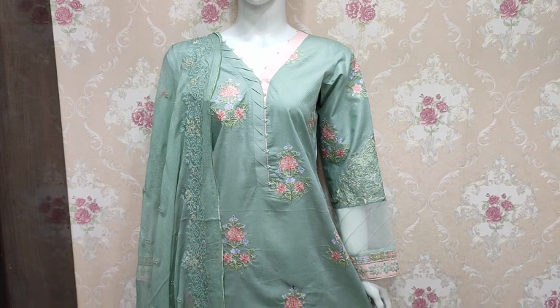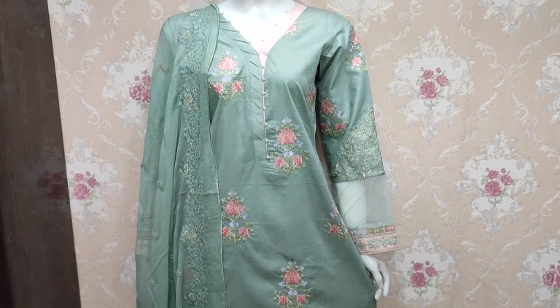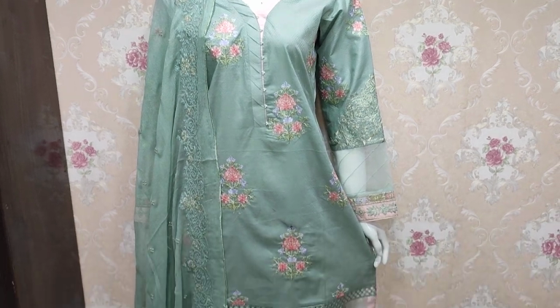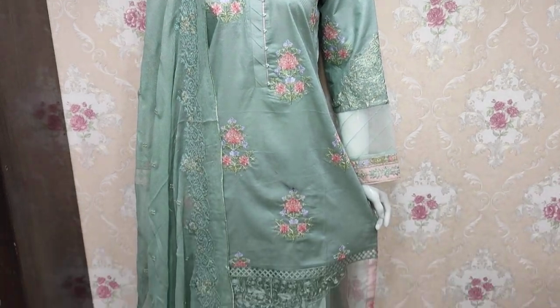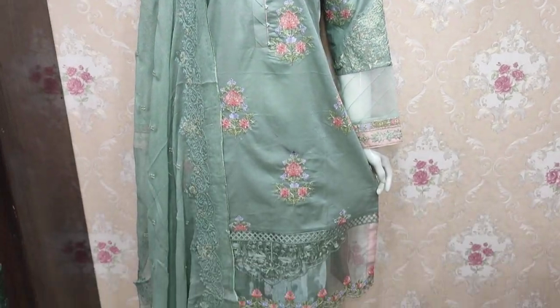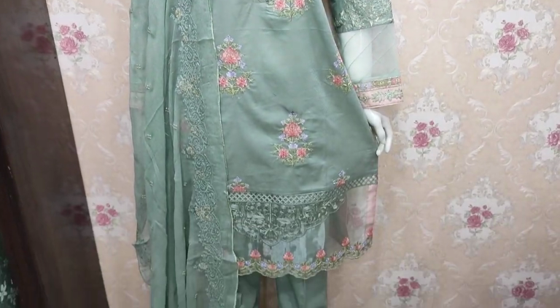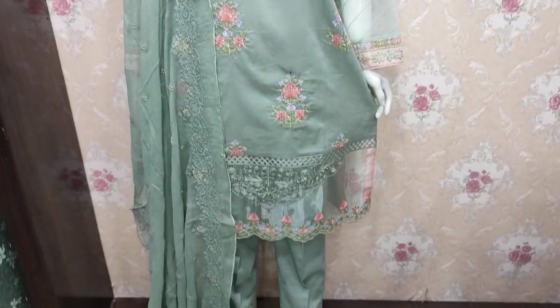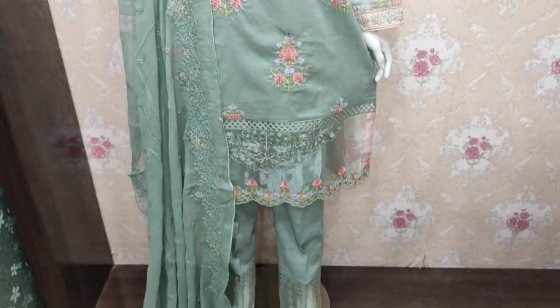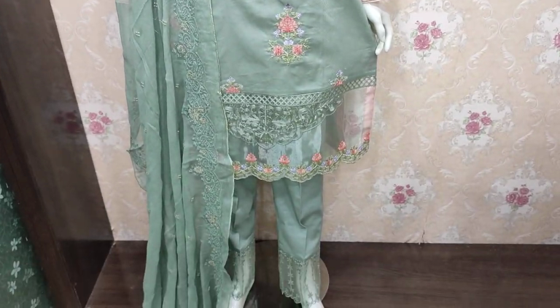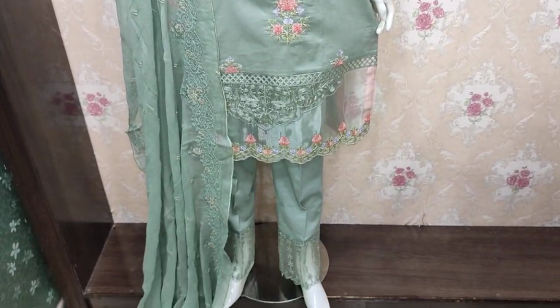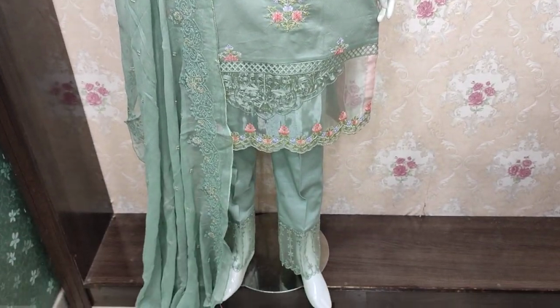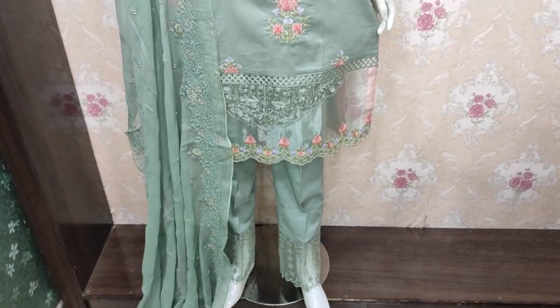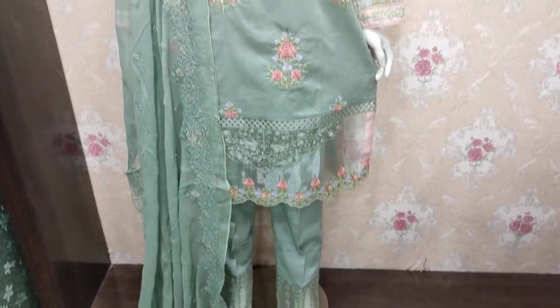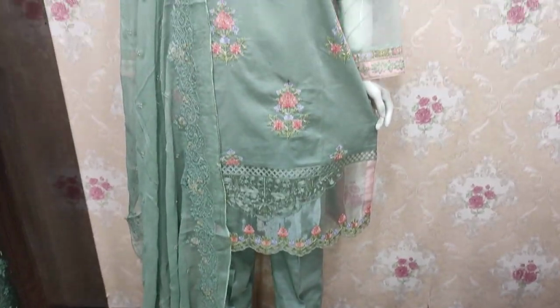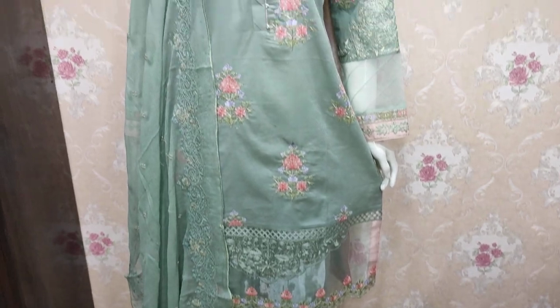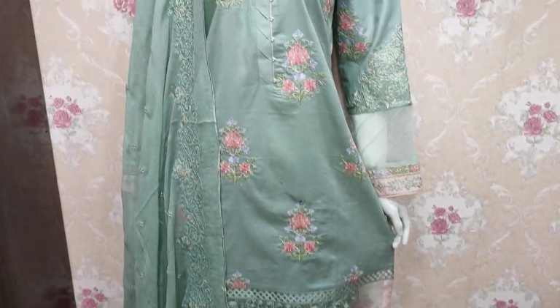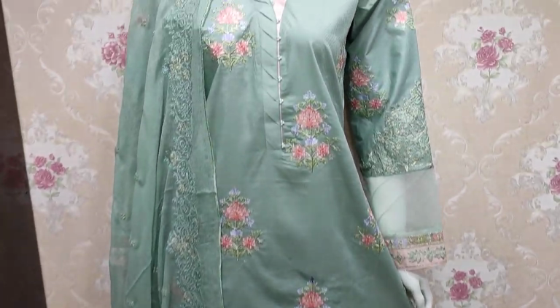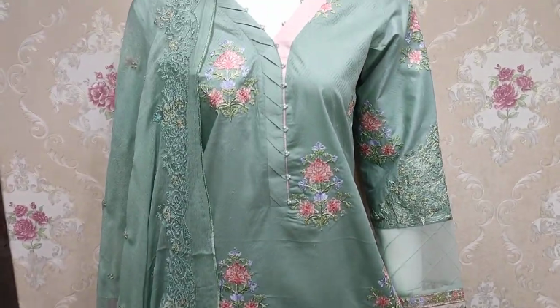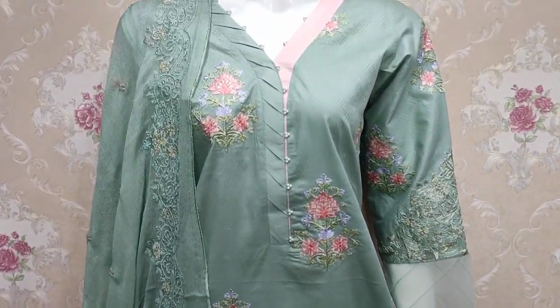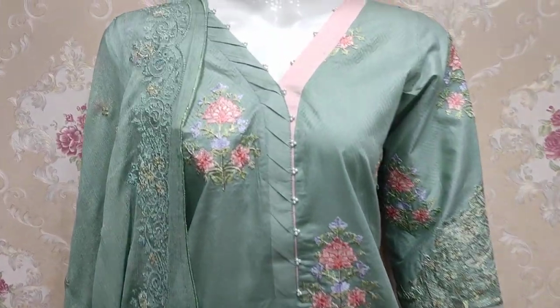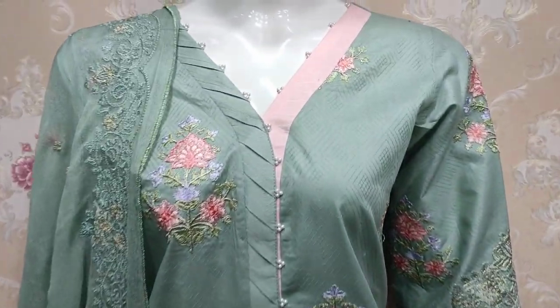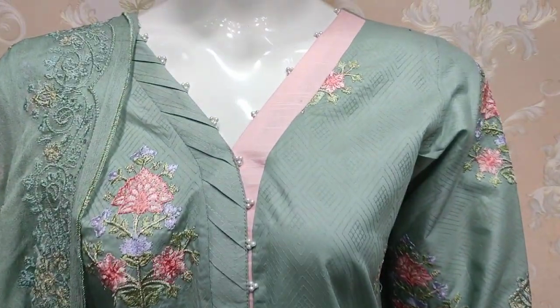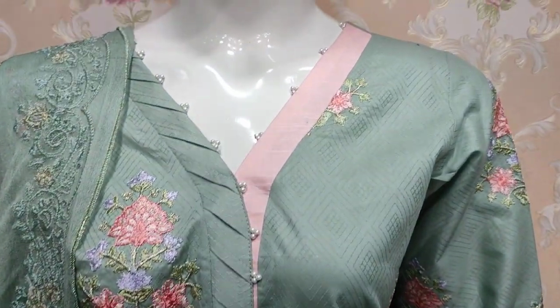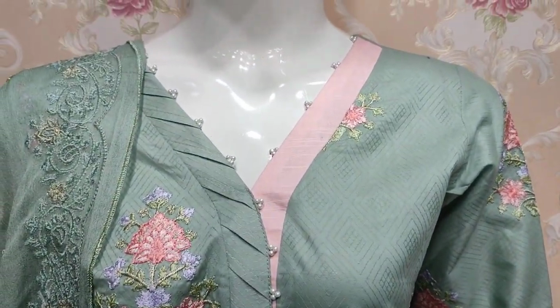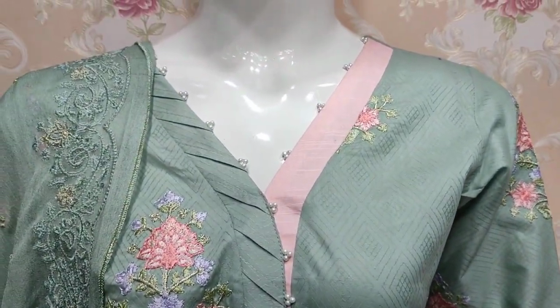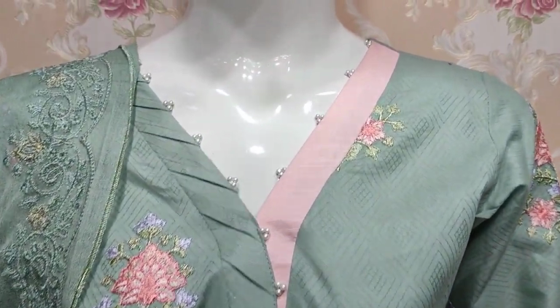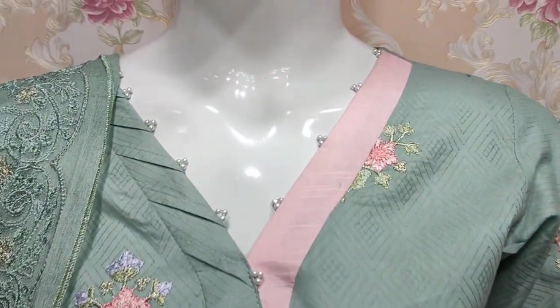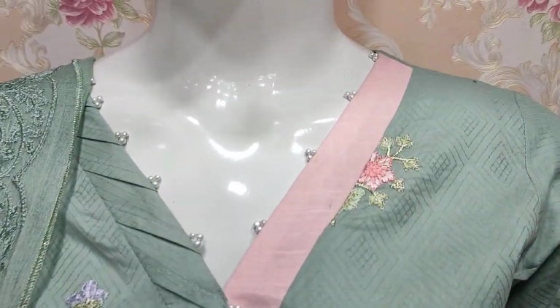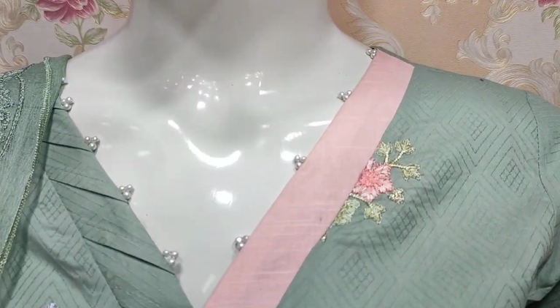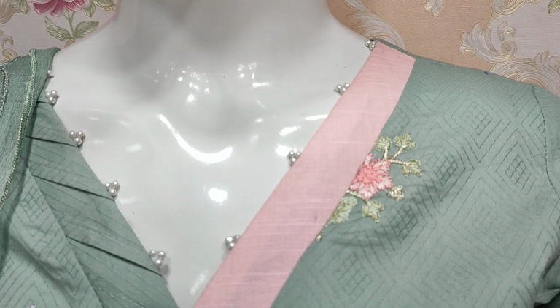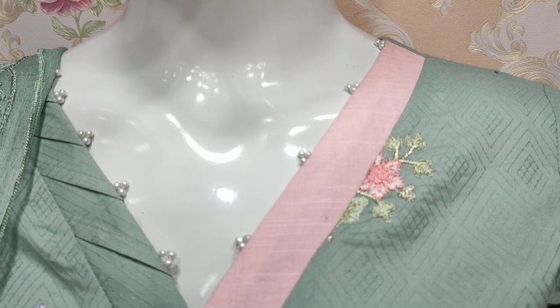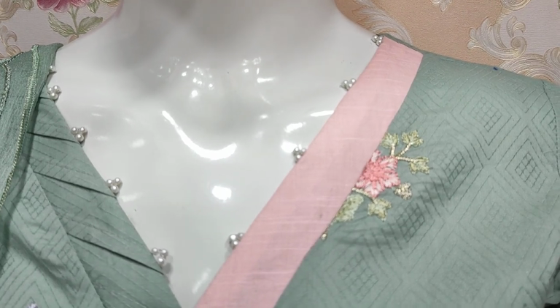Assalamu alaikum everyone, Abdul Qadir here. Sakafat Collection pe mwujud hai, jaha per Cotton Fancy mein nai adze hai launch hoa hai. Yeh iska stitching style hai.